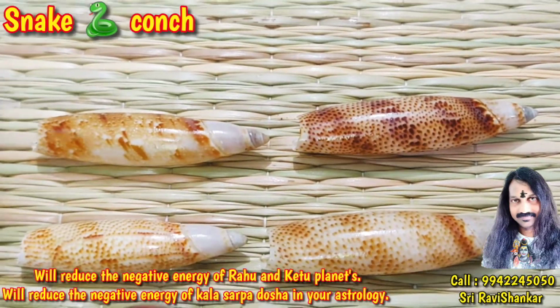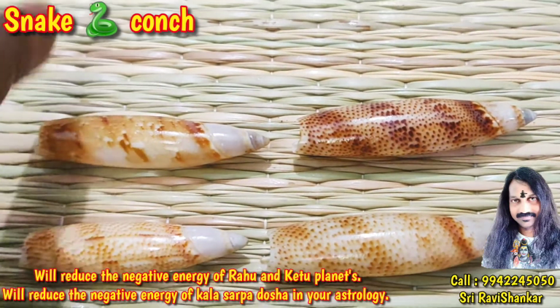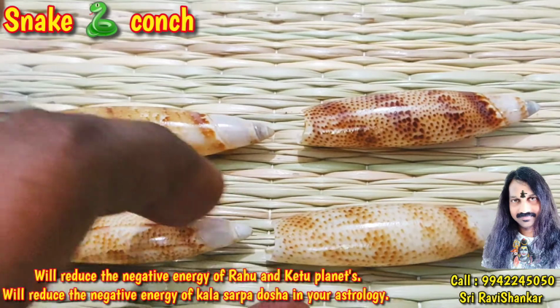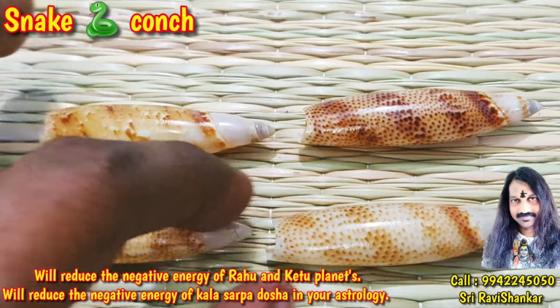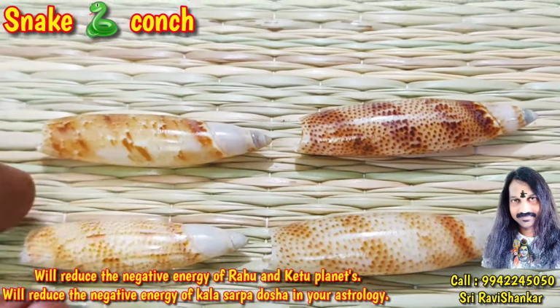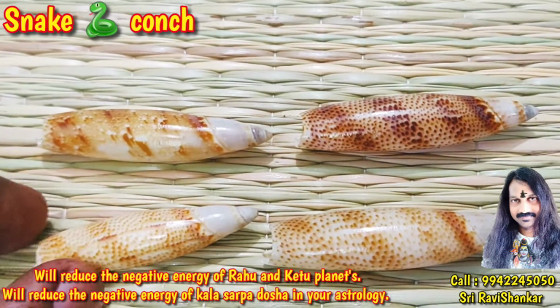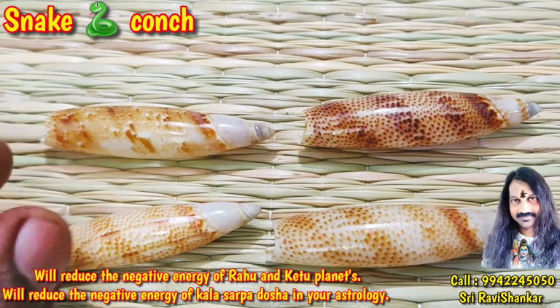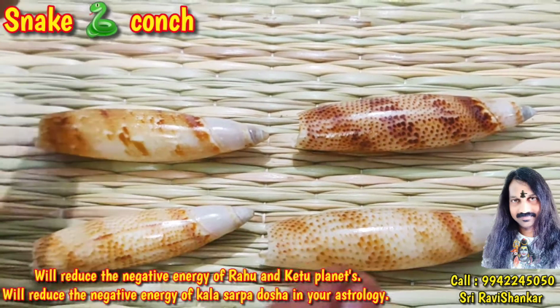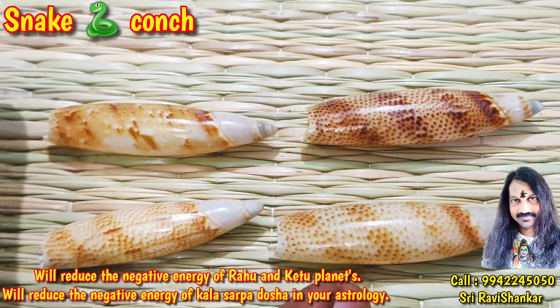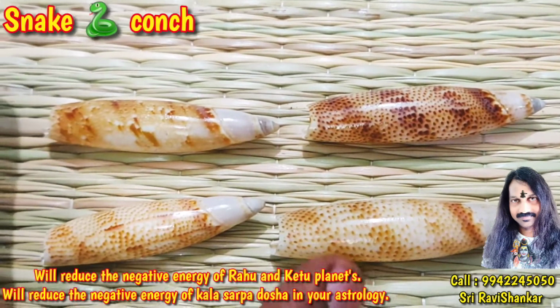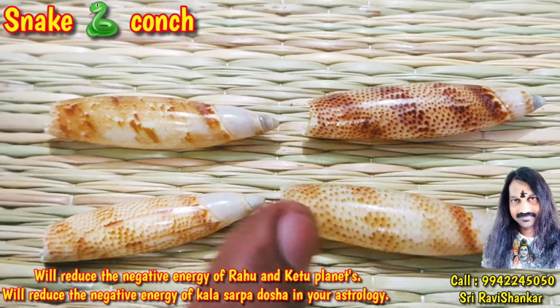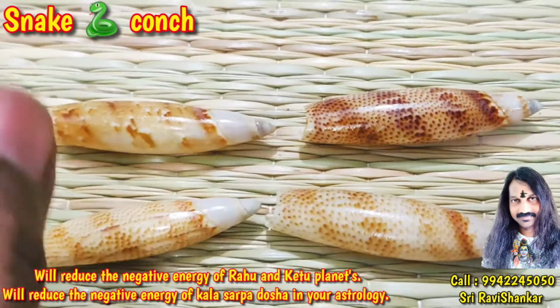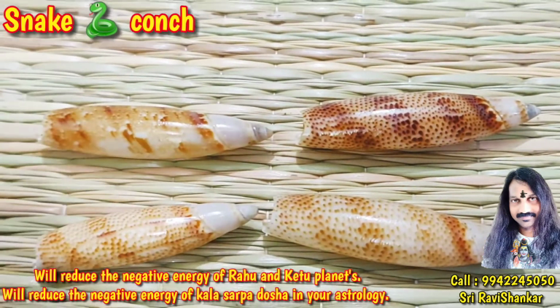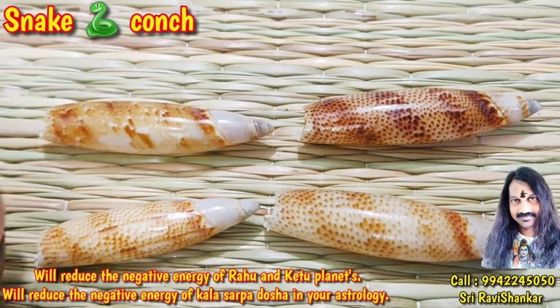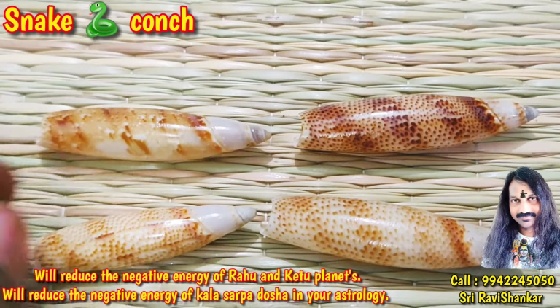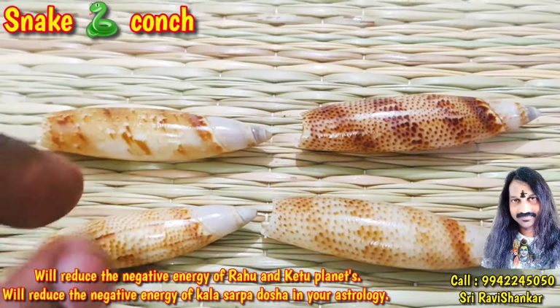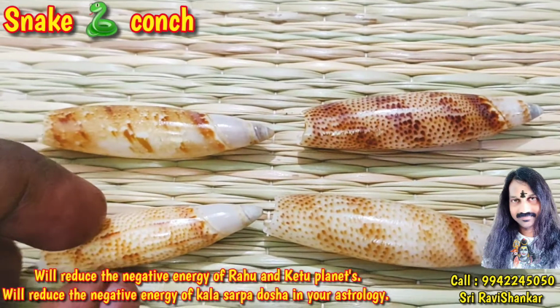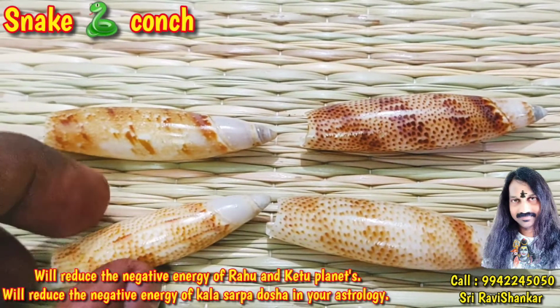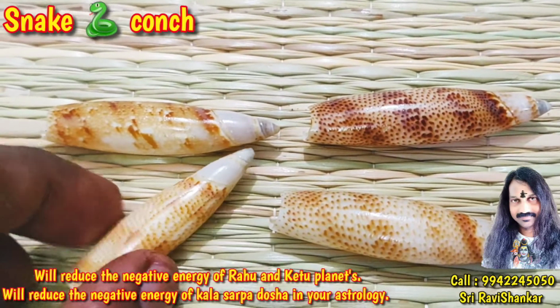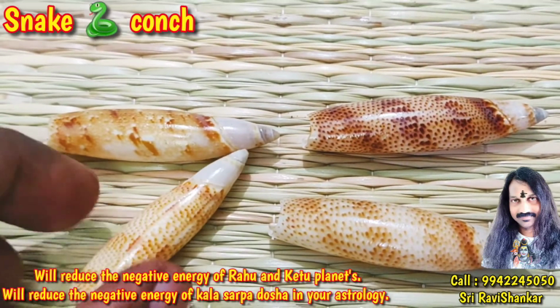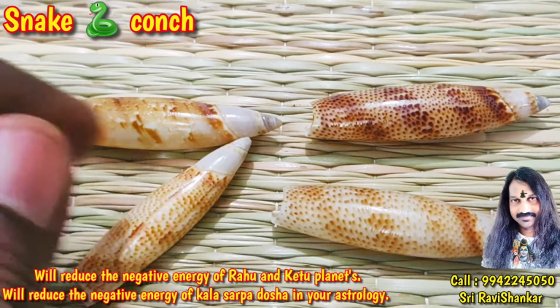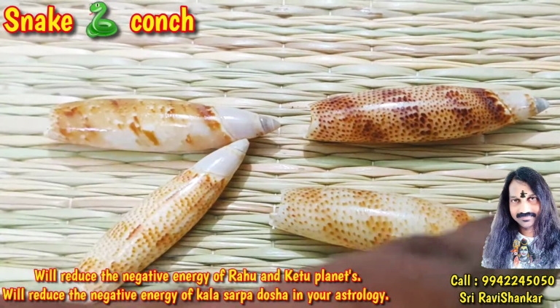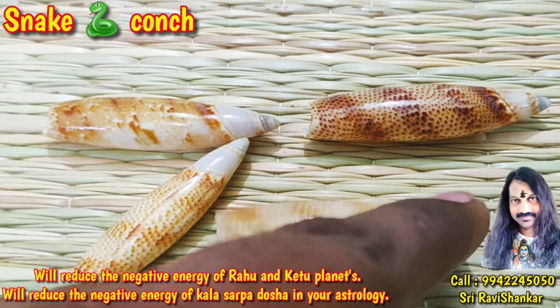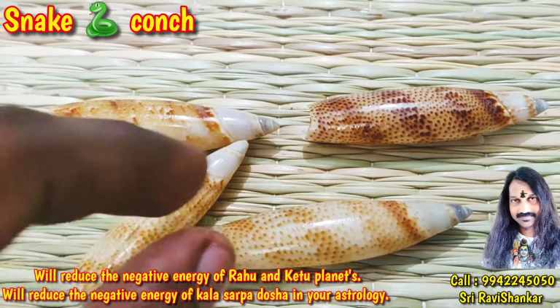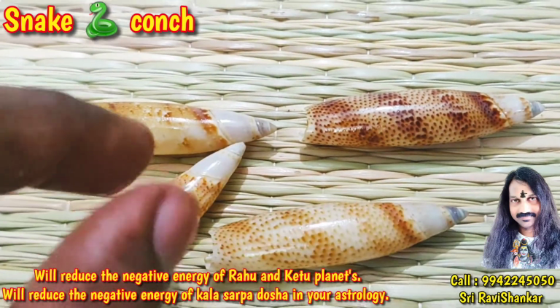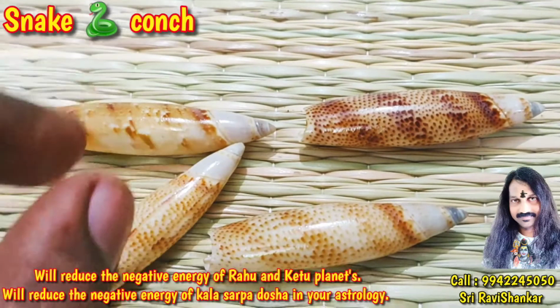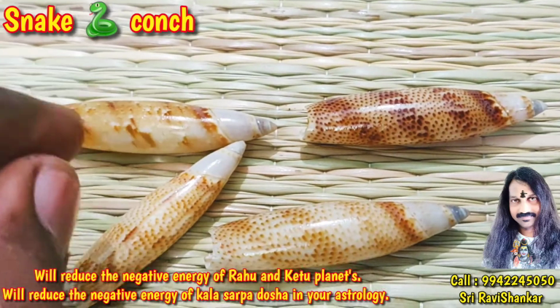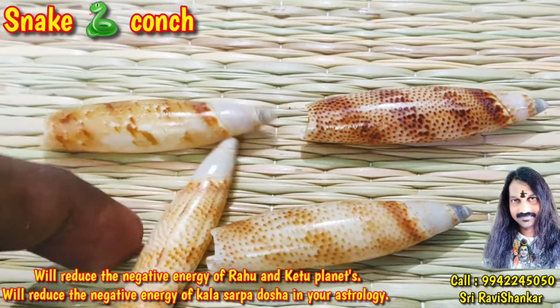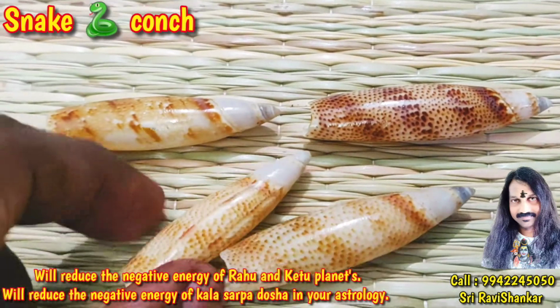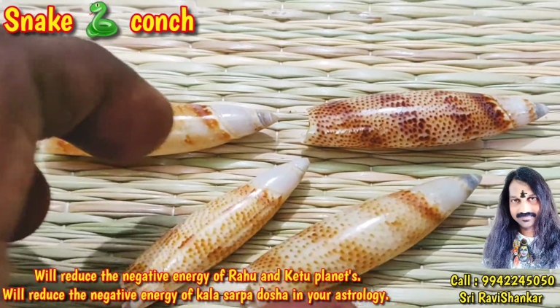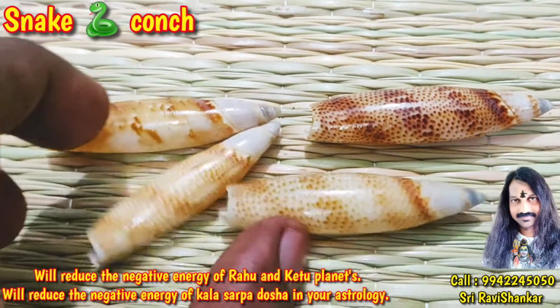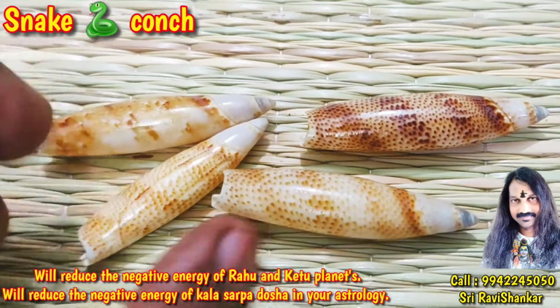By having this conch with you, all negative energy produced due to Rahu and Ketu planets will be reduced and will contribute to success. And this conch will remove Kala Sharpa Dosa effect in your astrology.